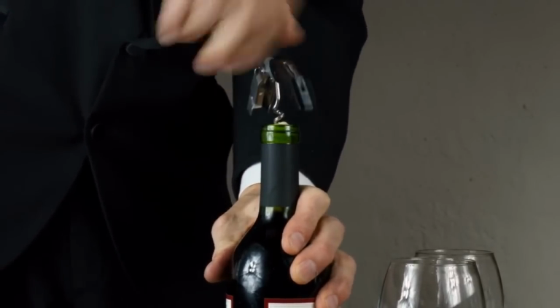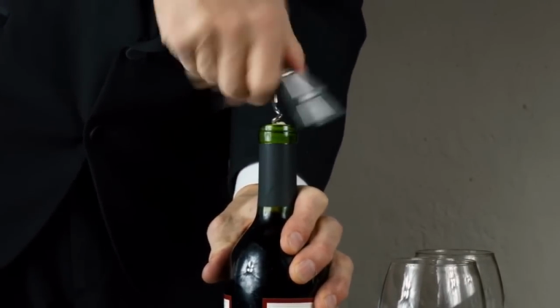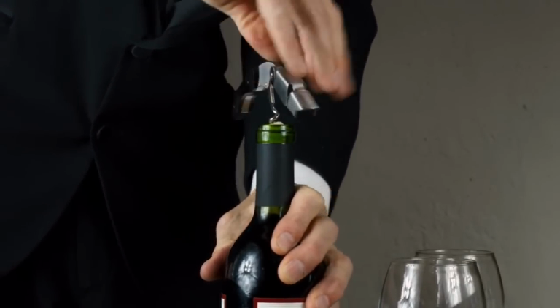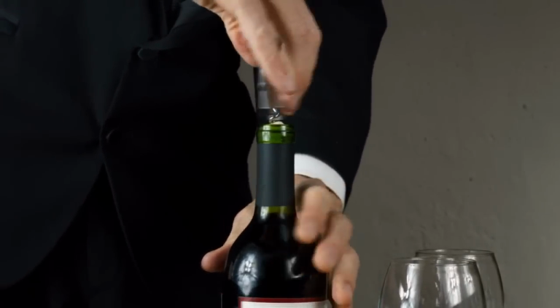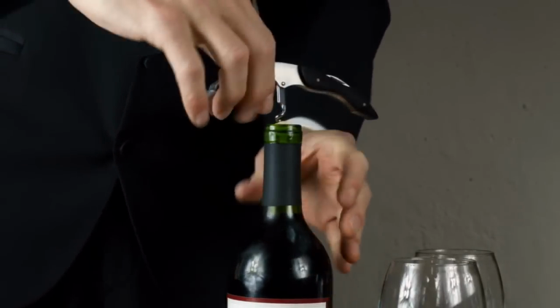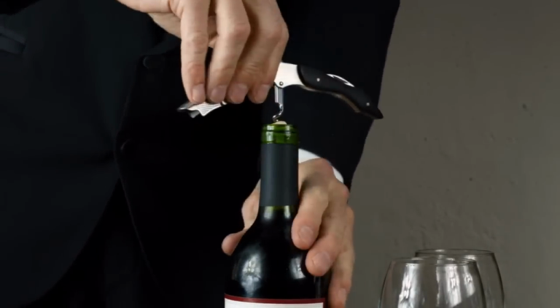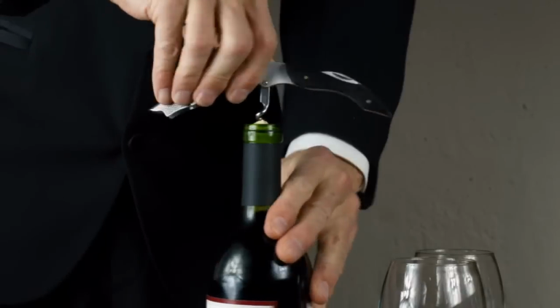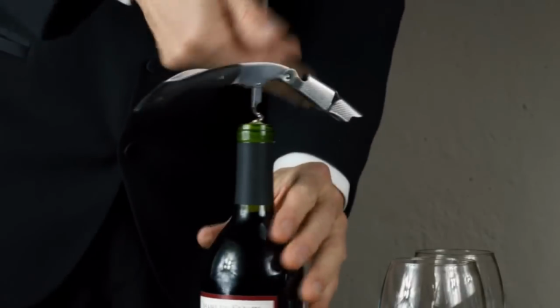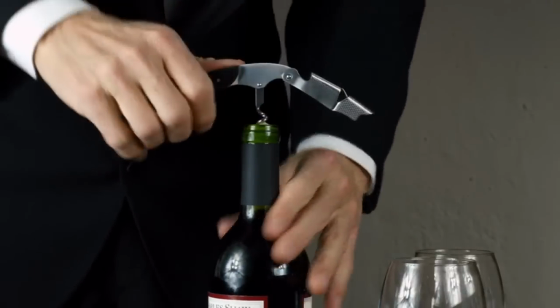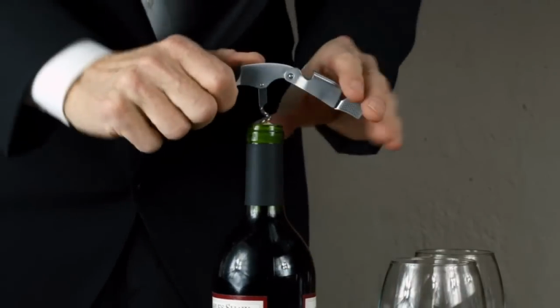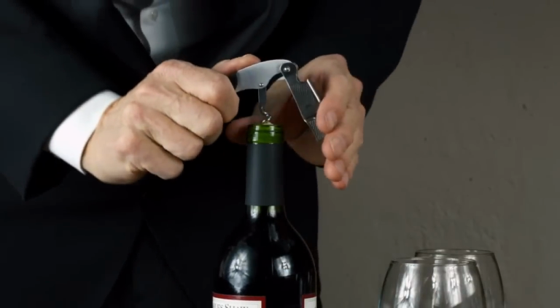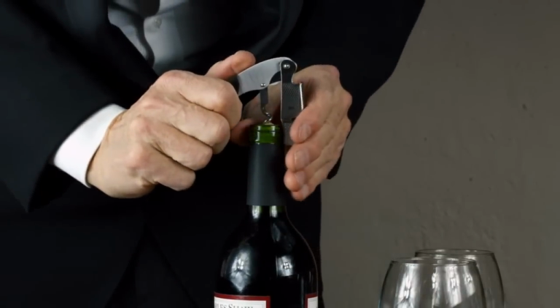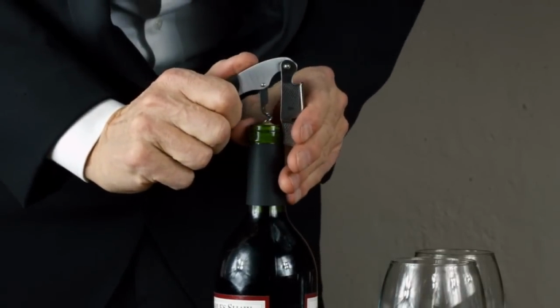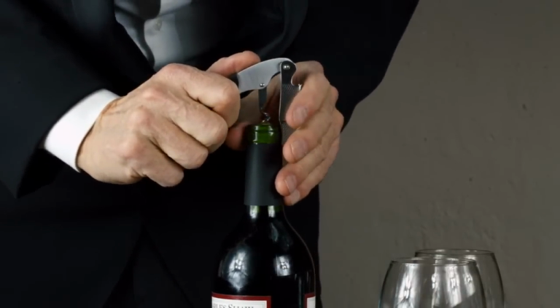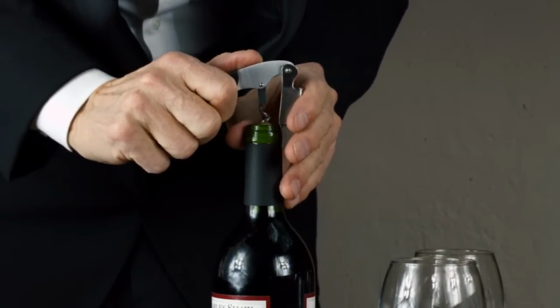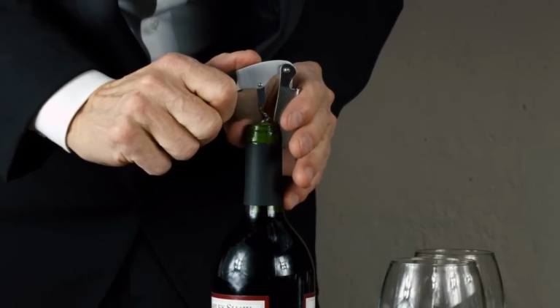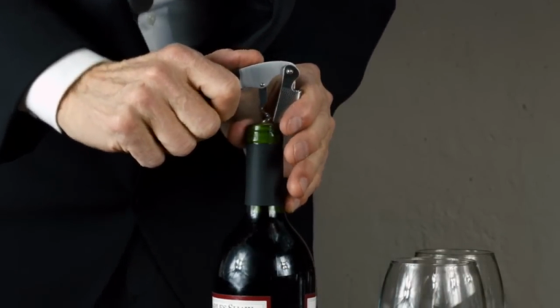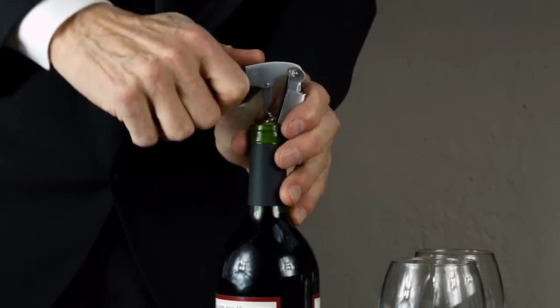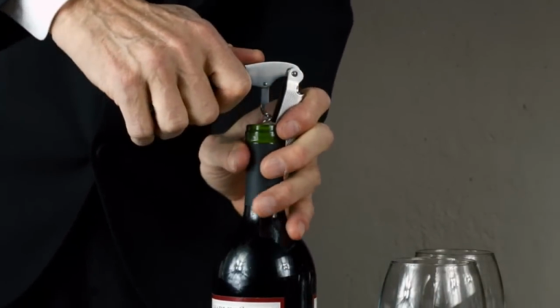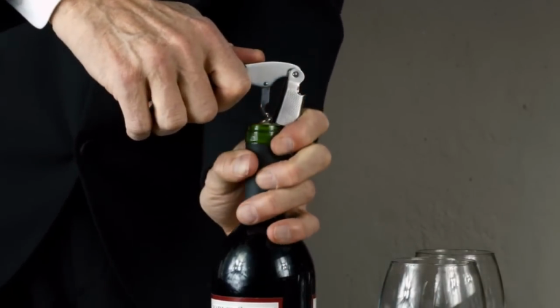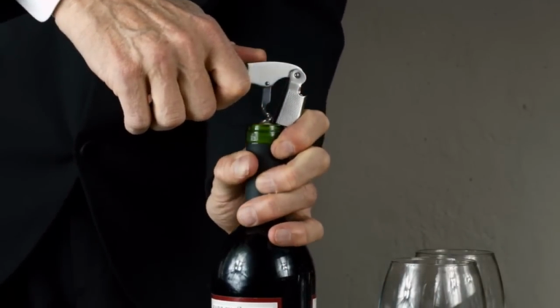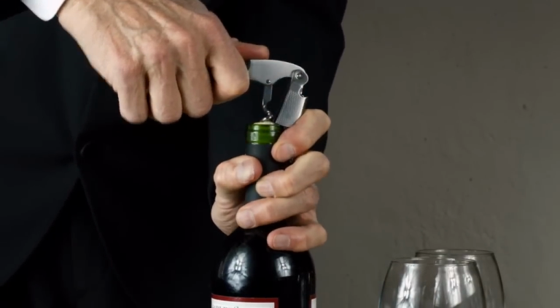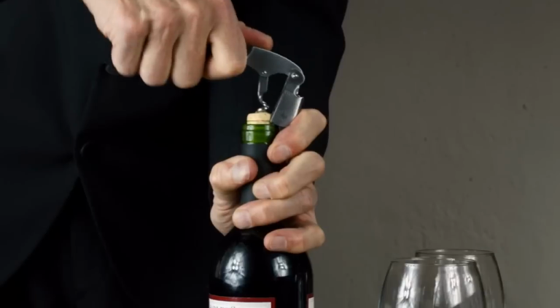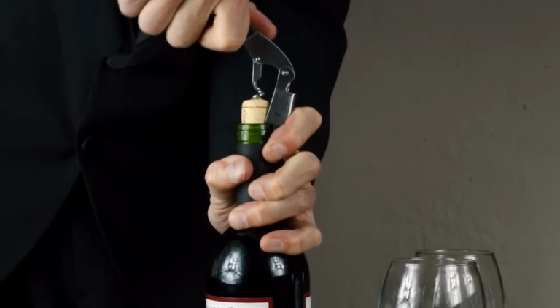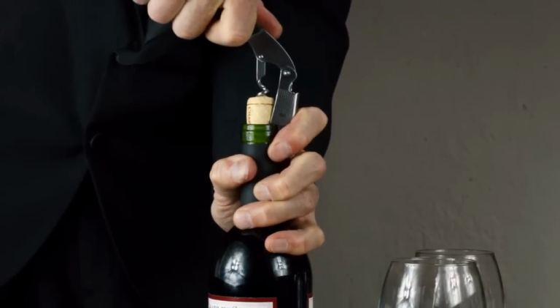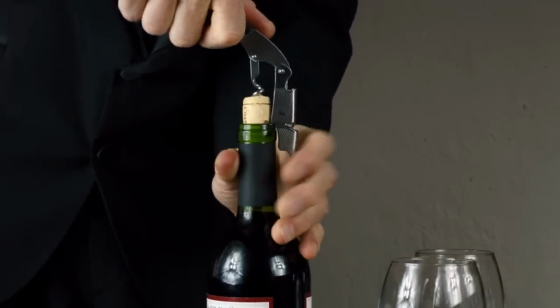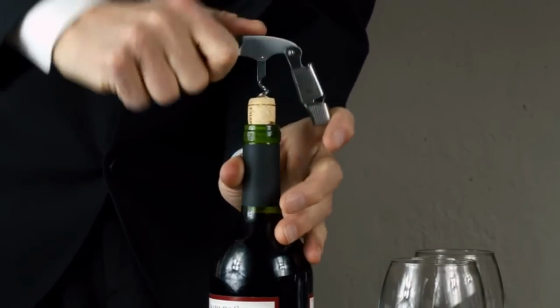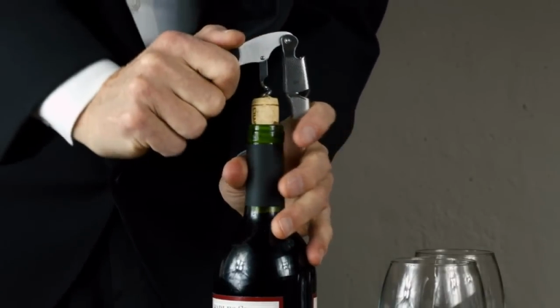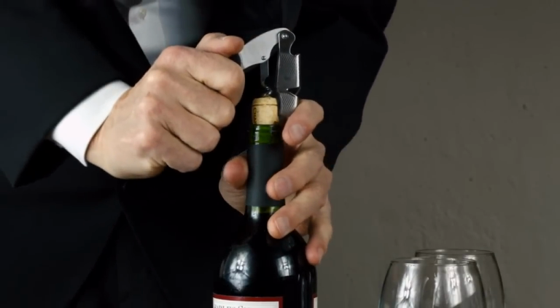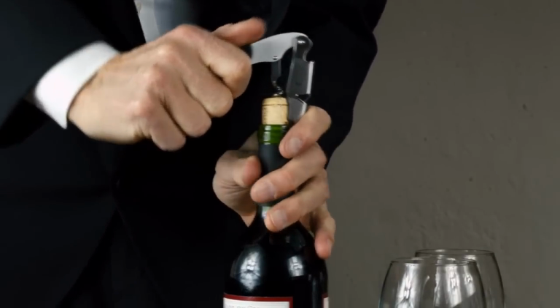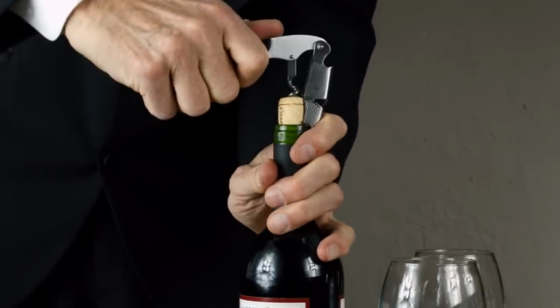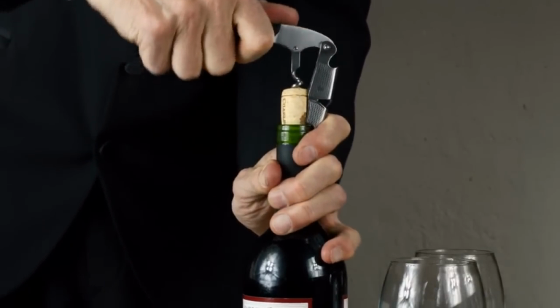This is a double-hinged wine key, so you'll be using the center hinge first to start the cork out of the bottle, and then switch to the bottom hinge in order to remove the cork completely.